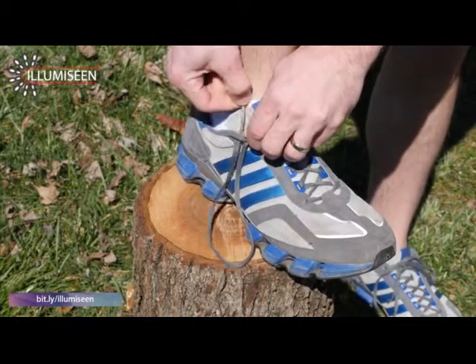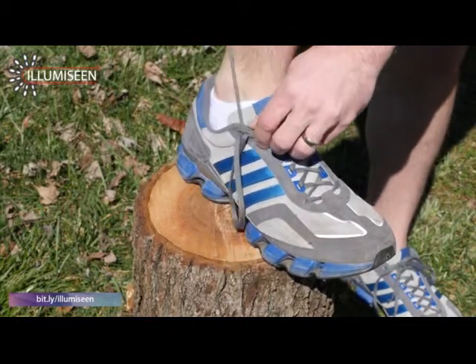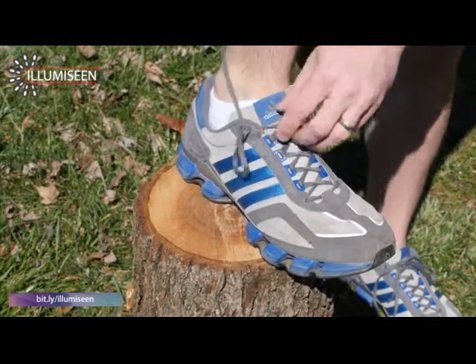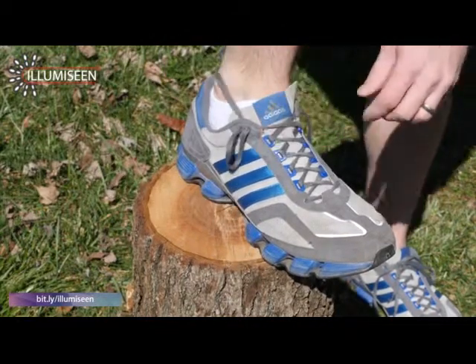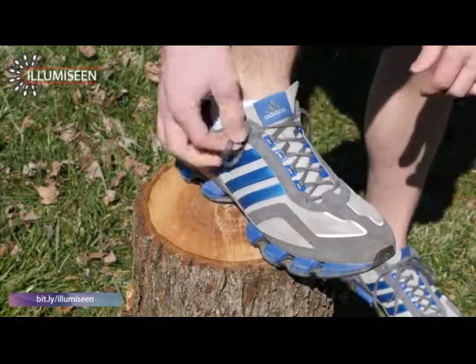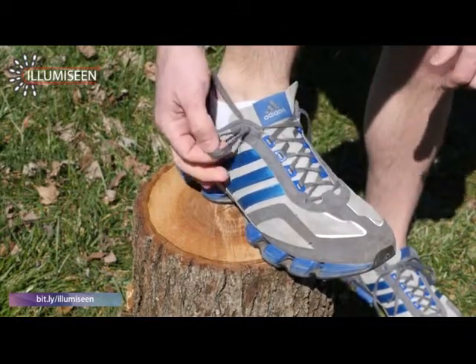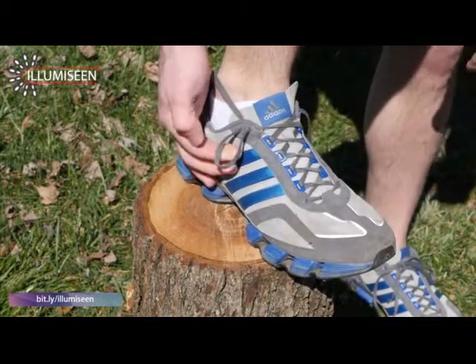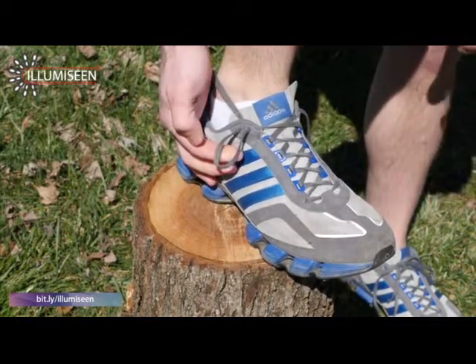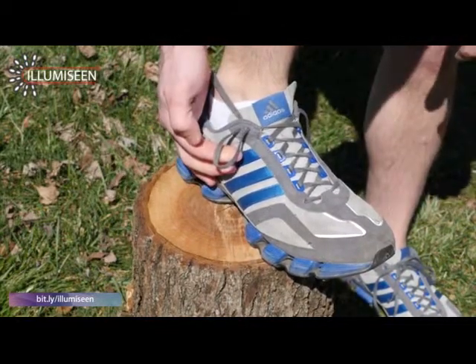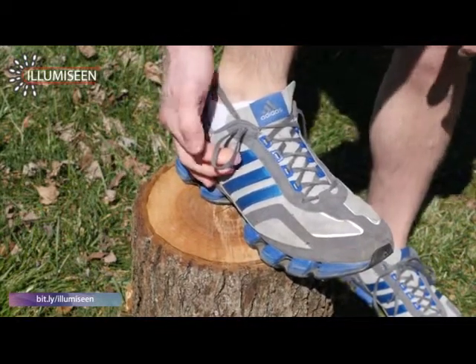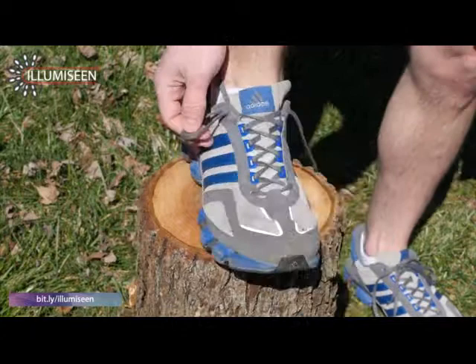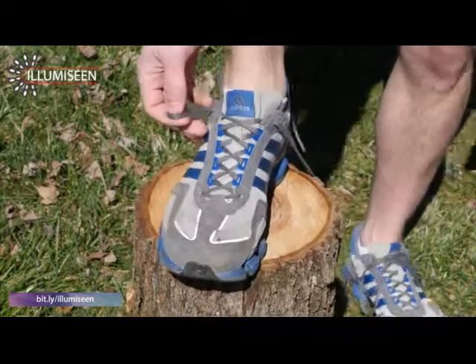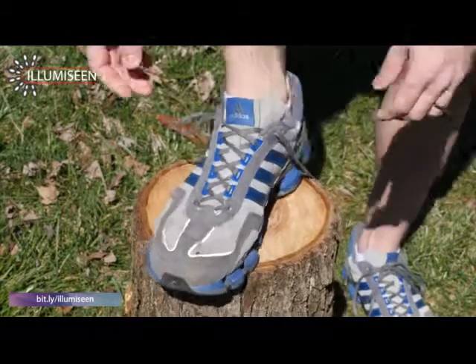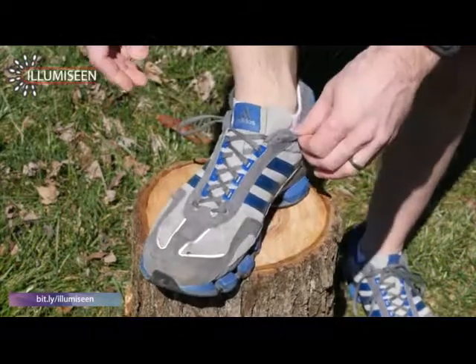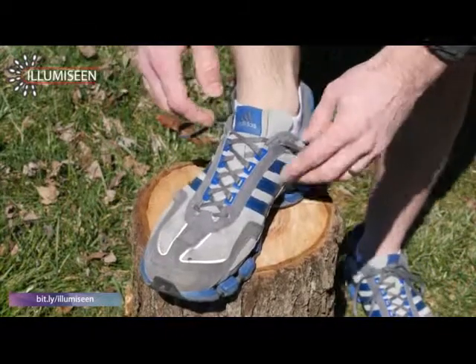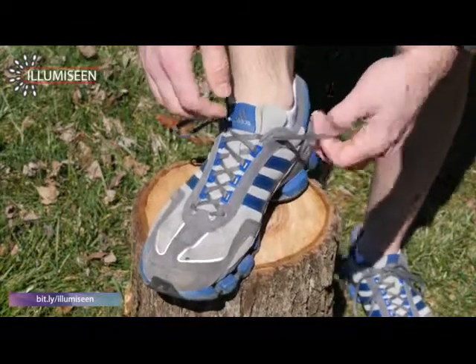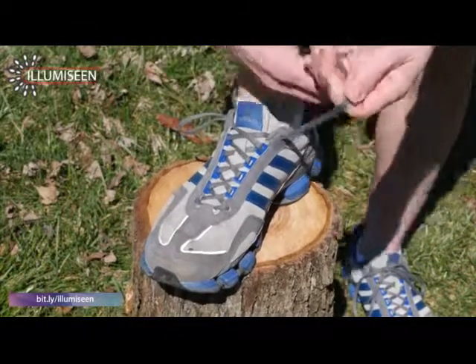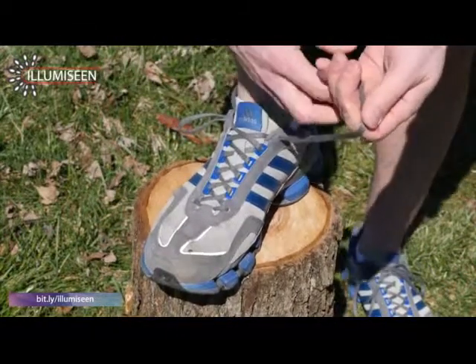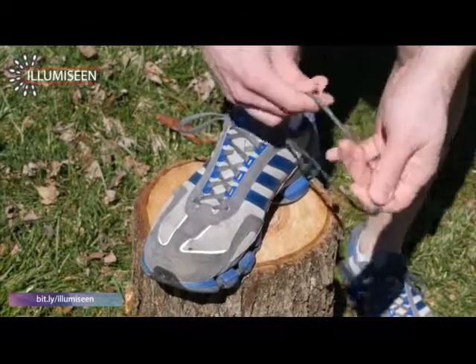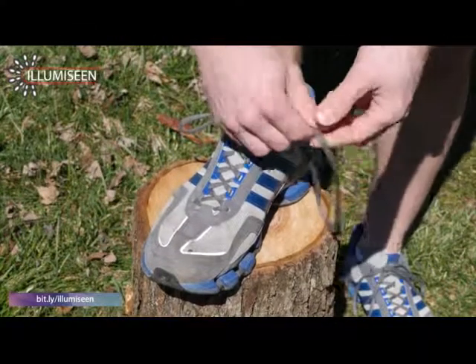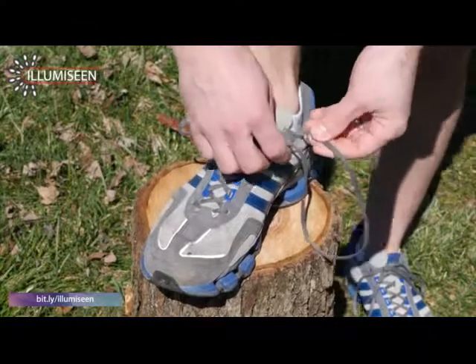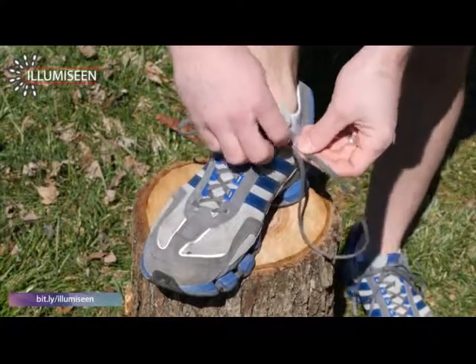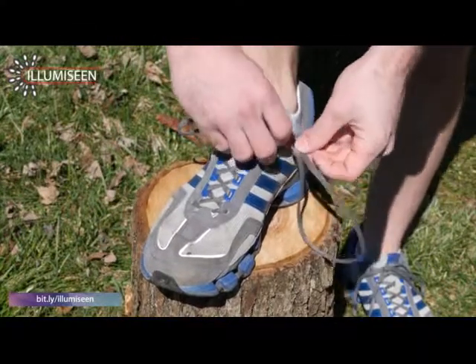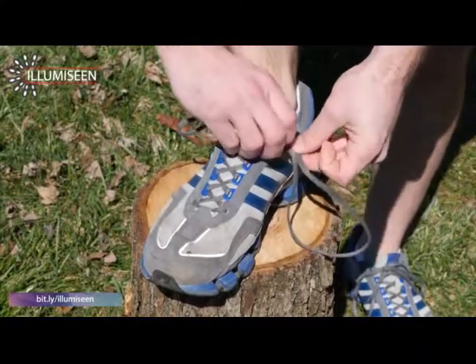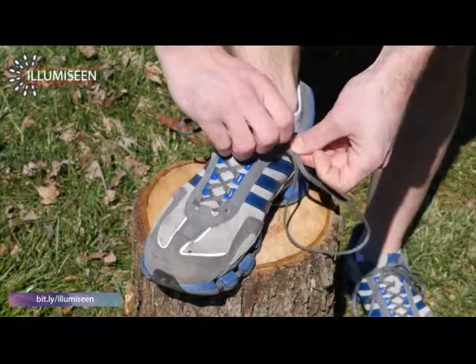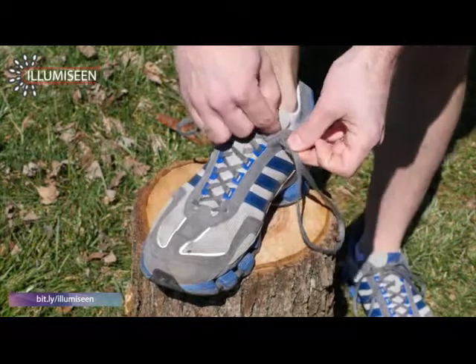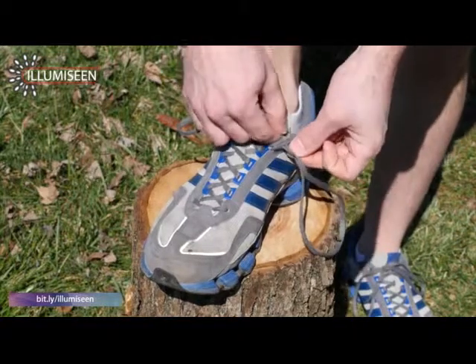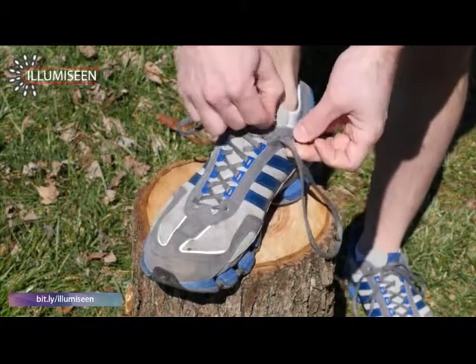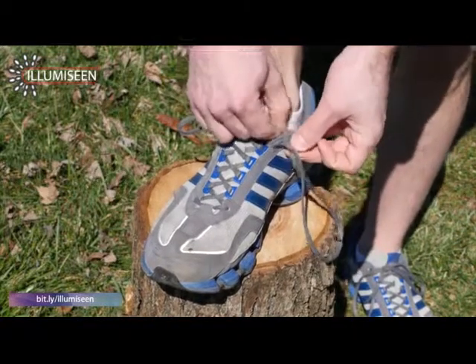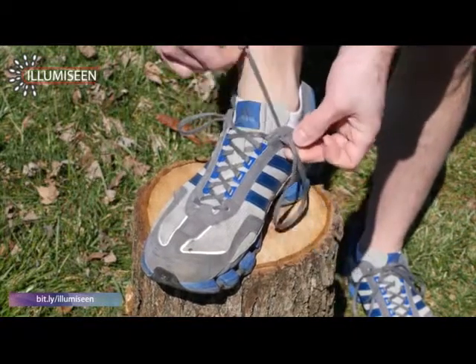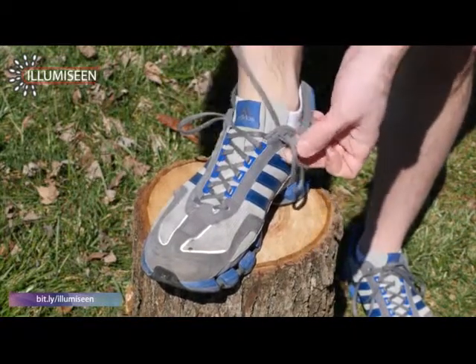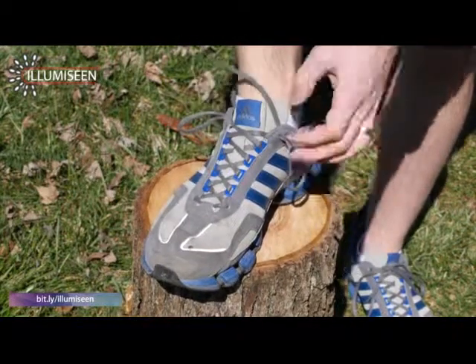By inserting the lace in backwards, we create a small loop like that. We do that on both the inside and the outside, and we use these loops to execute the lock.